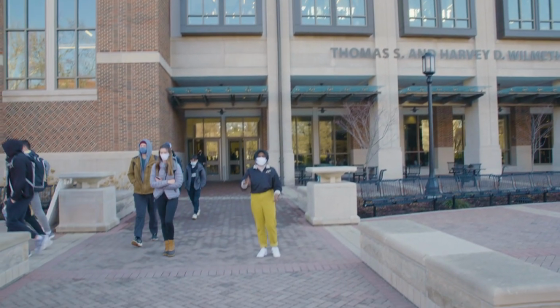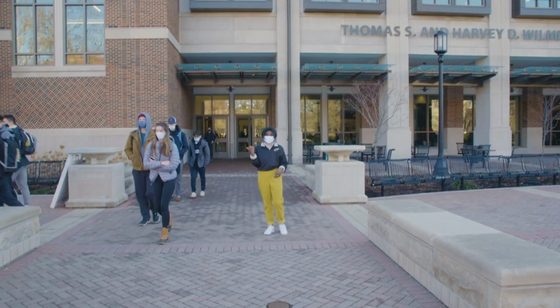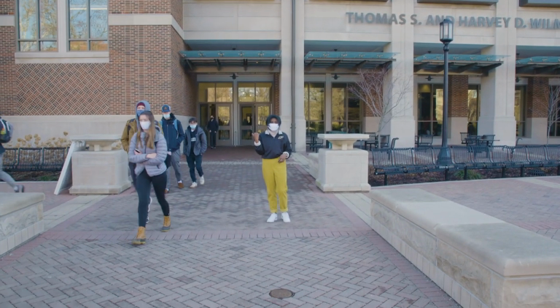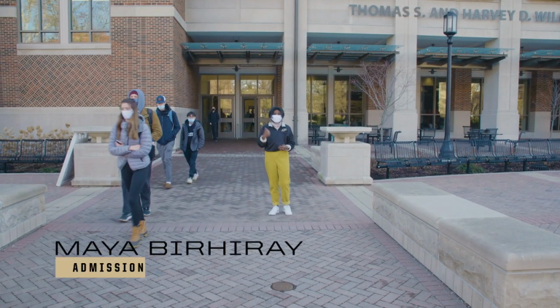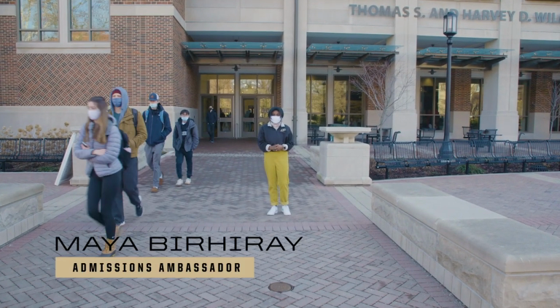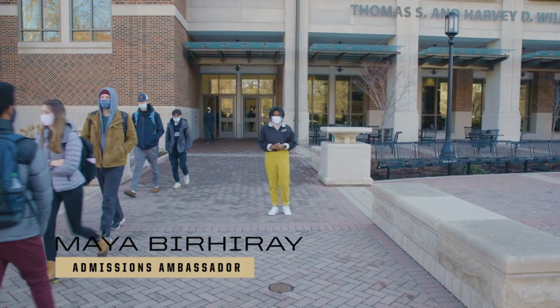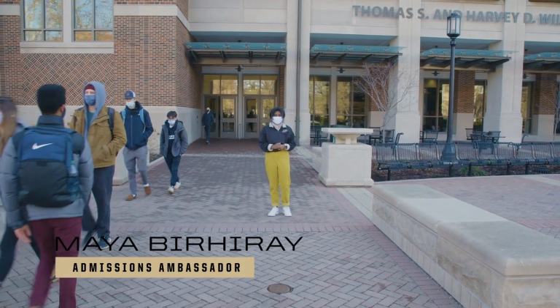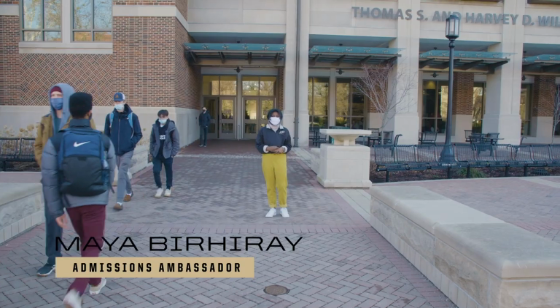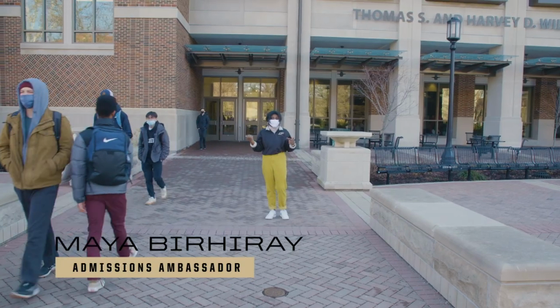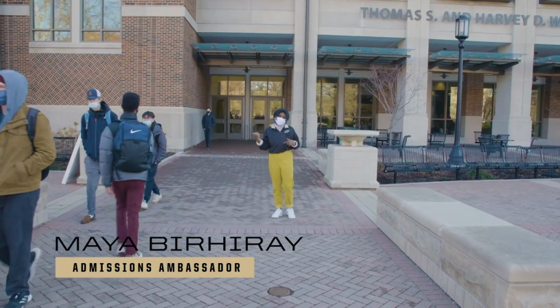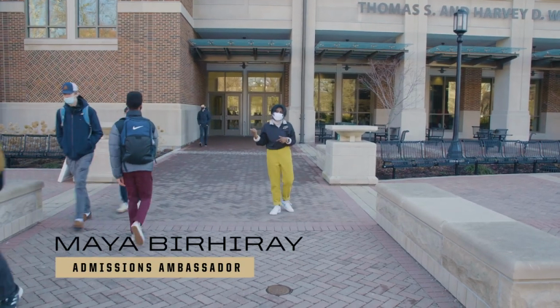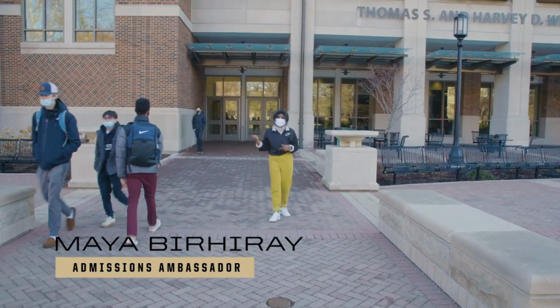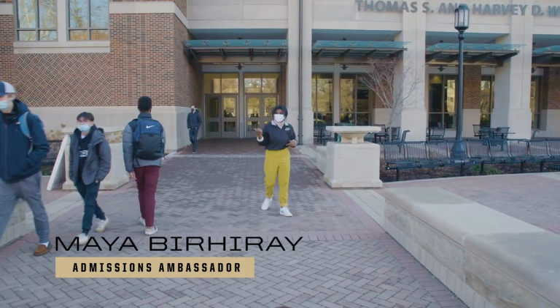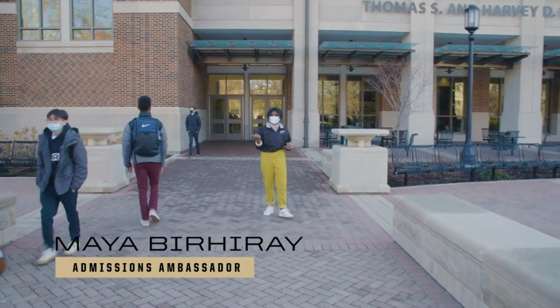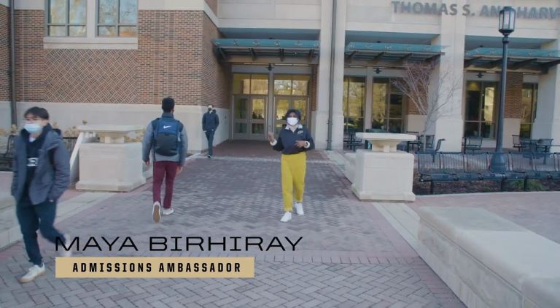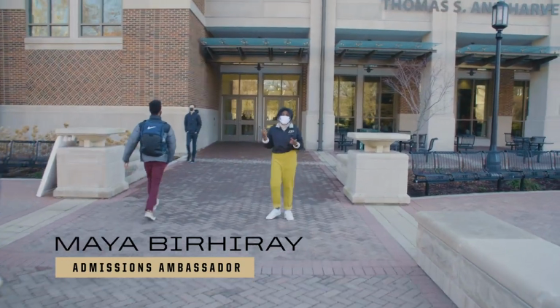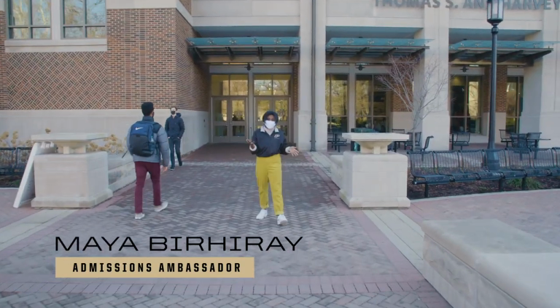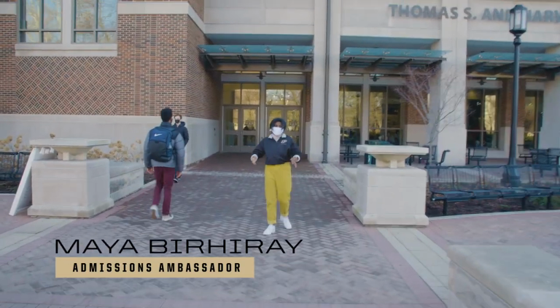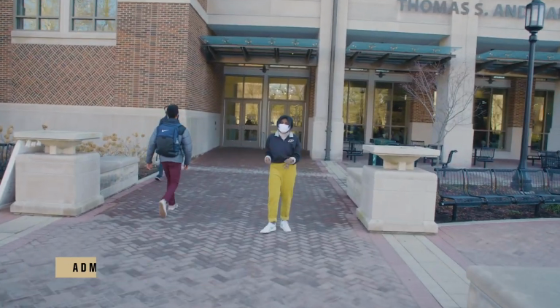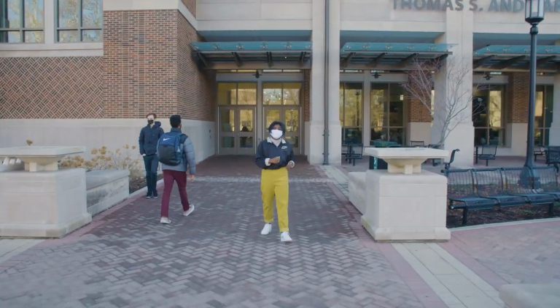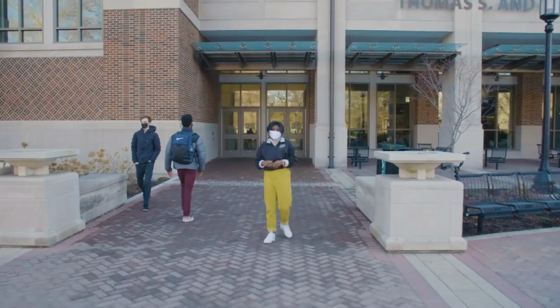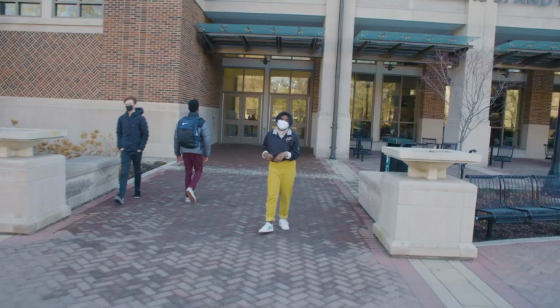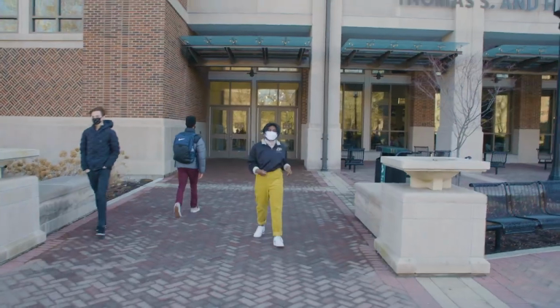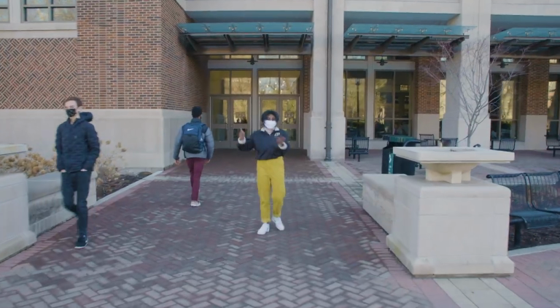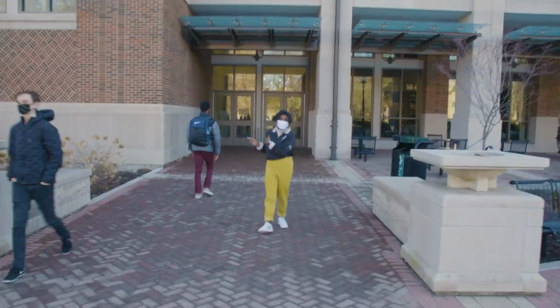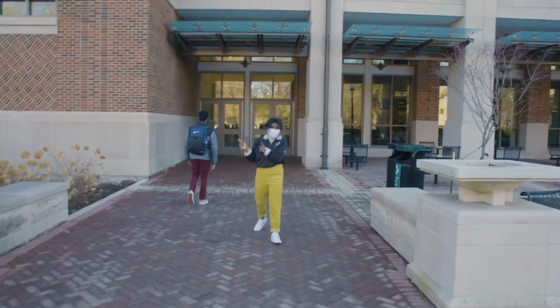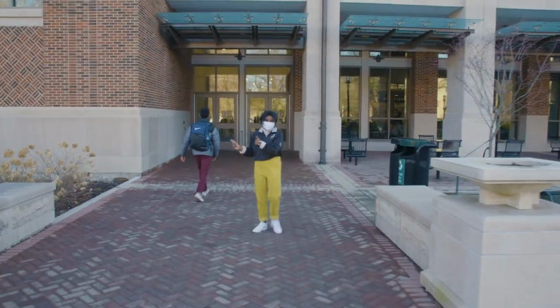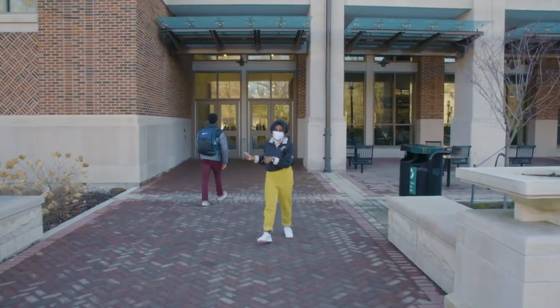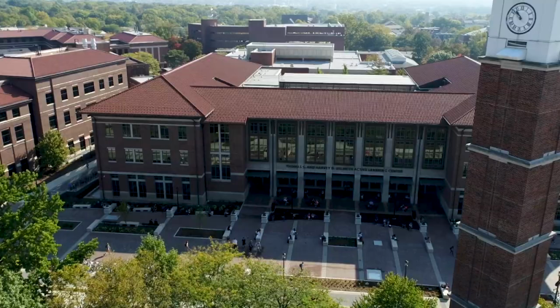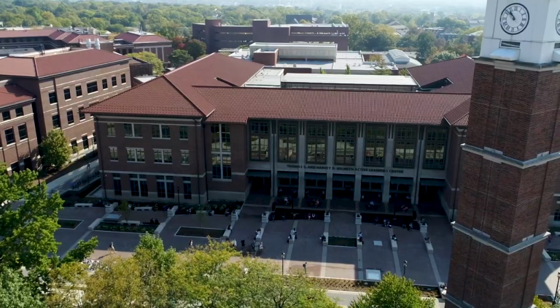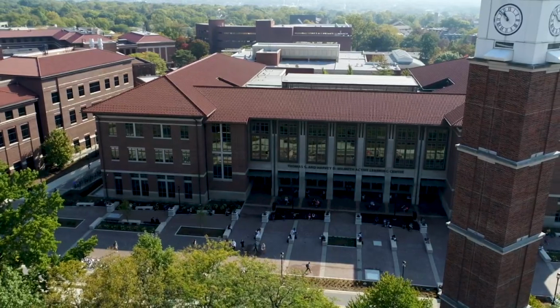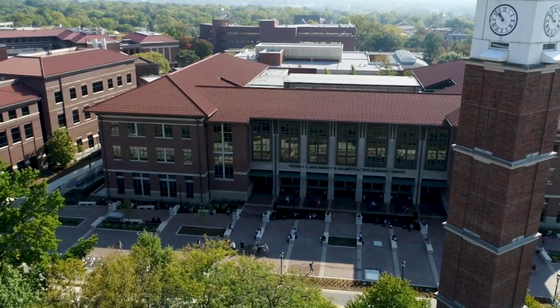Here we are at our Wilmeth Active Learning Center, or as Purdue students like to affectionately call it, WOLC. Purdue is known for innovation, and WOLC is a perfect example of that. Let's go ahead and head inside.